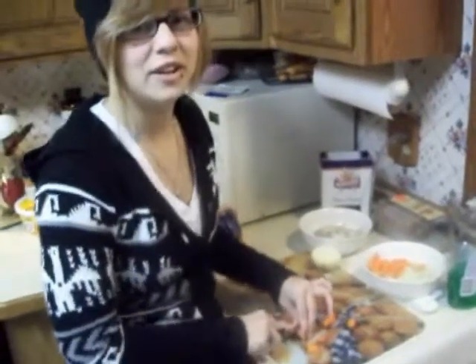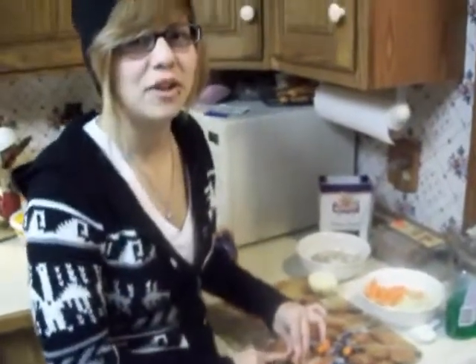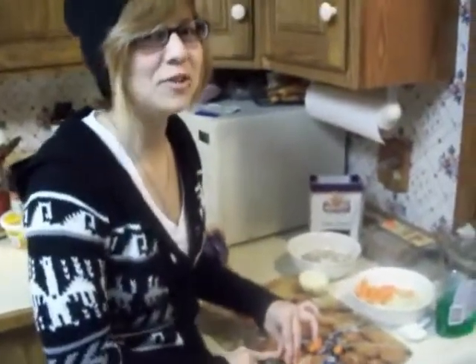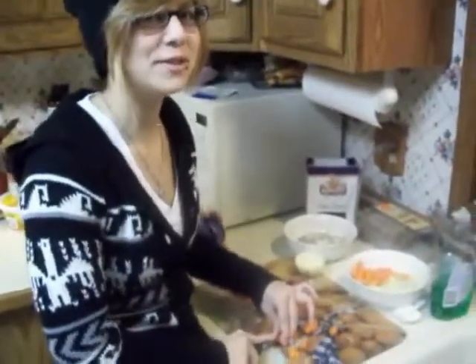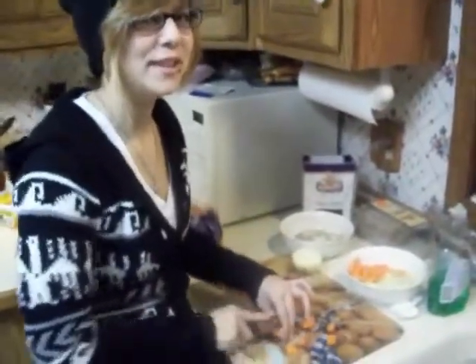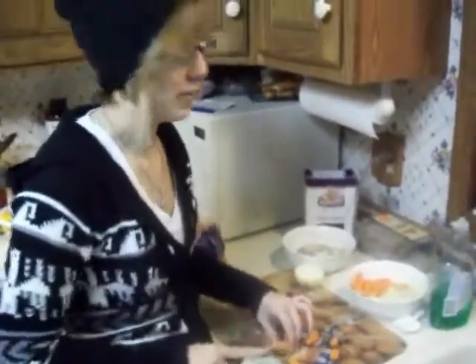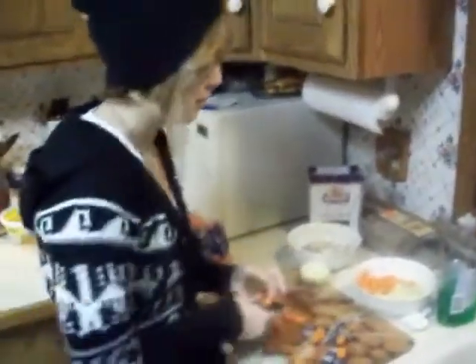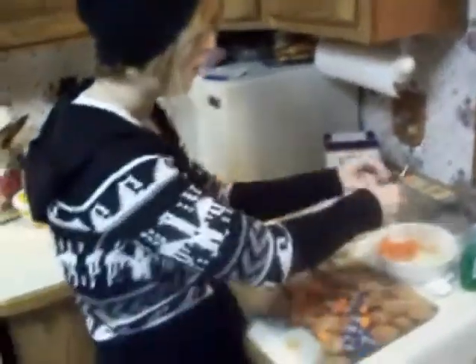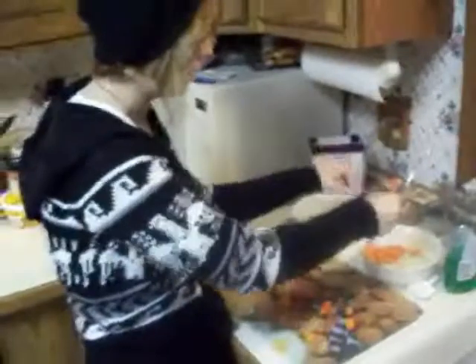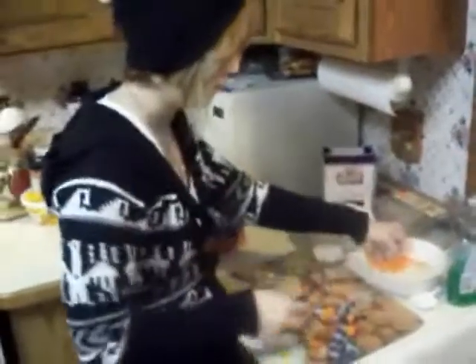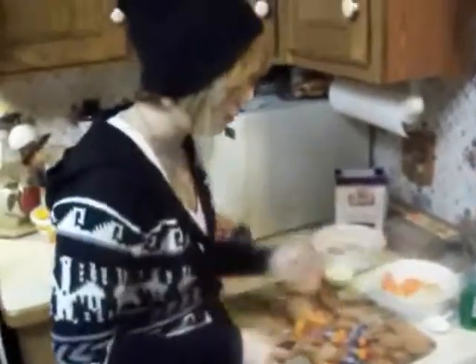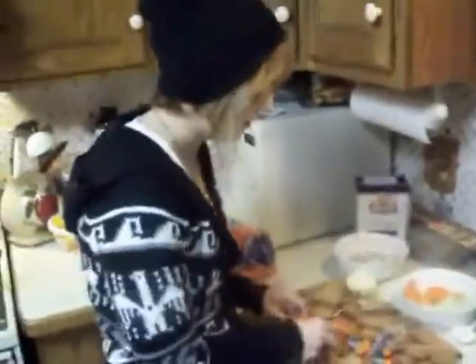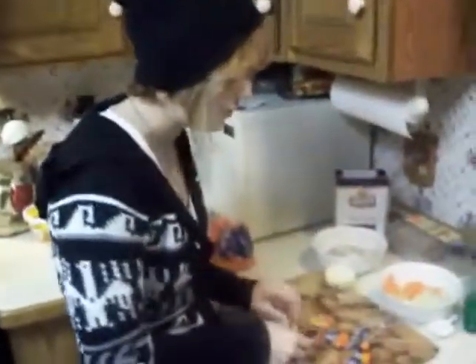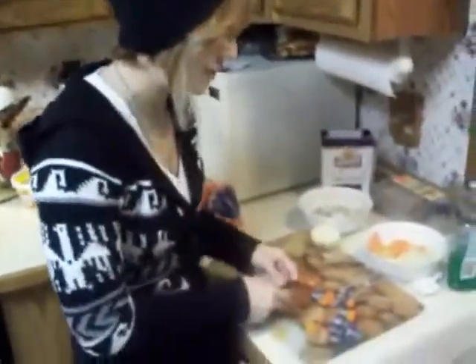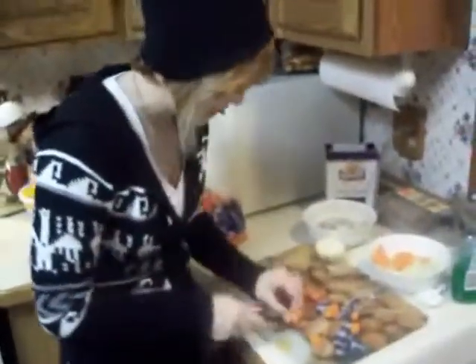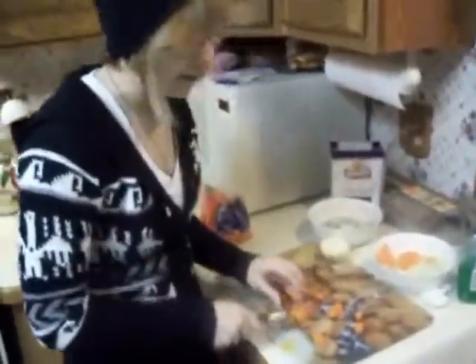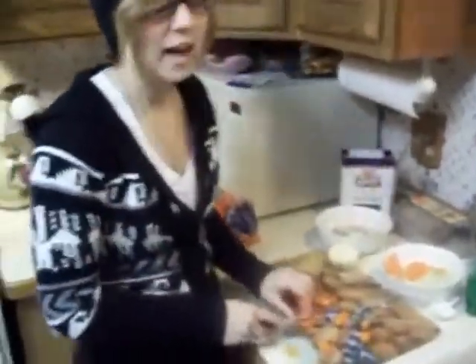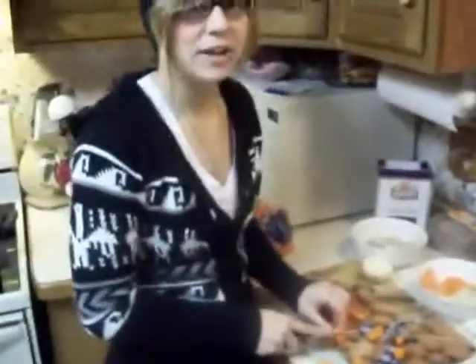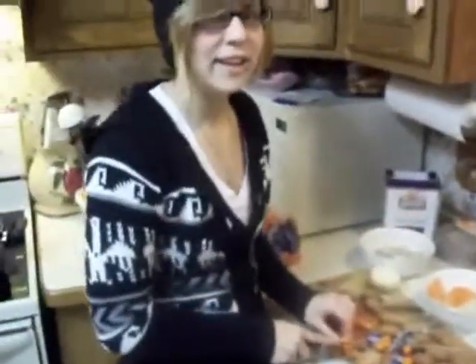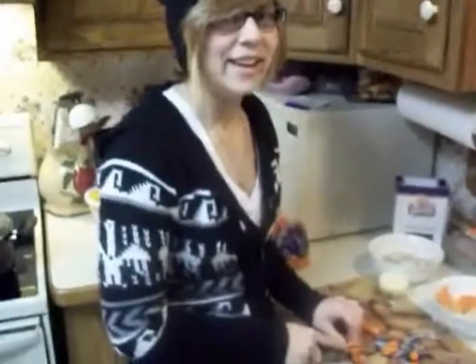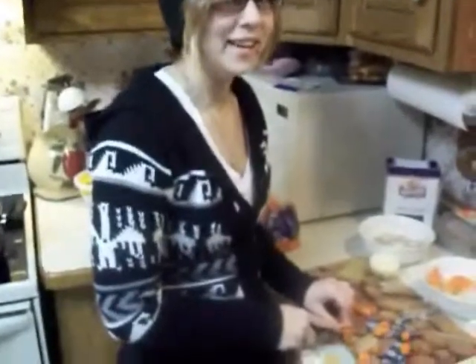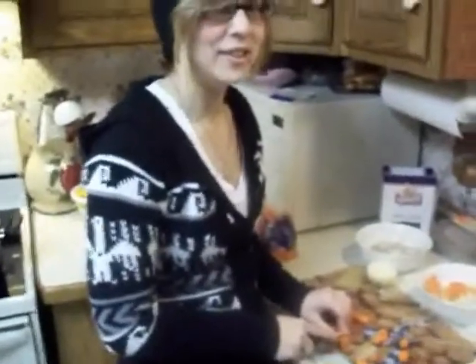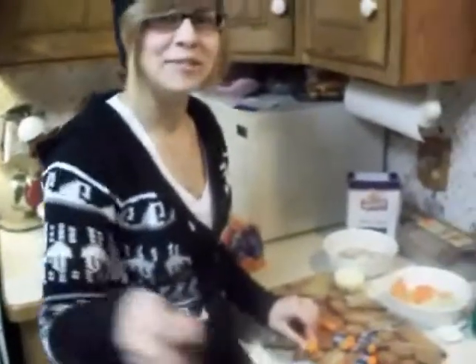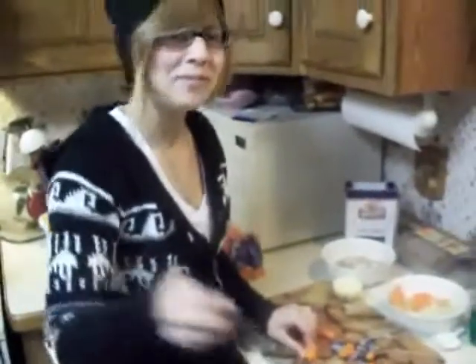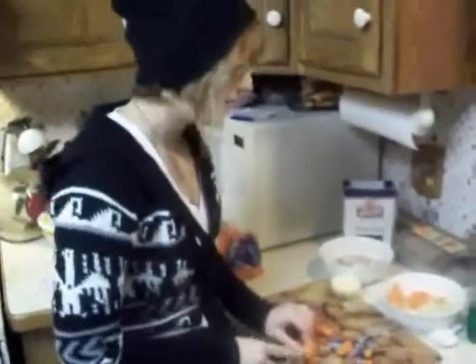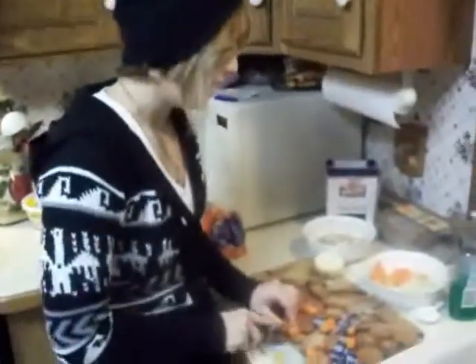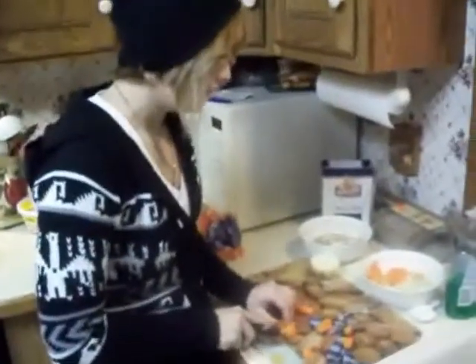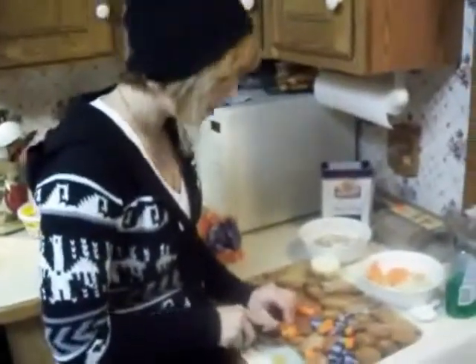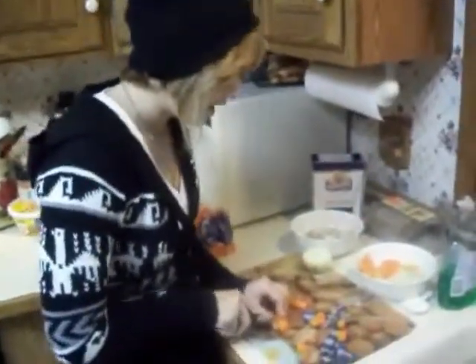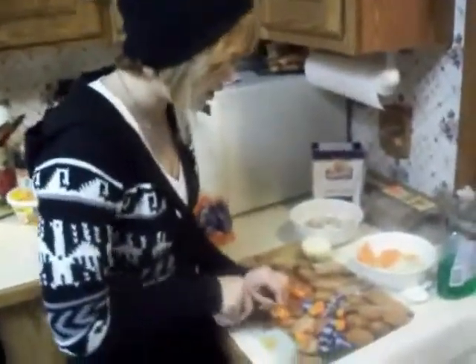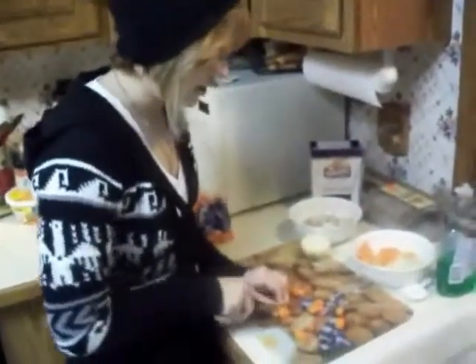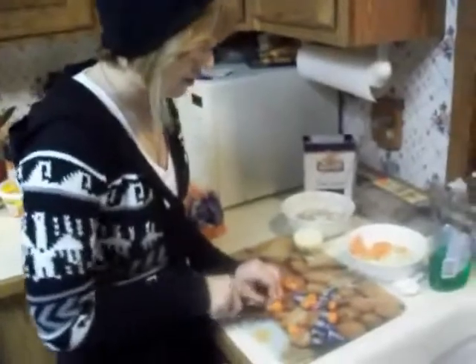You're going to cut up all your vegetables and put them into a bowl, so you have room to cut up all of your vegetables, like celery and carrots and onions.